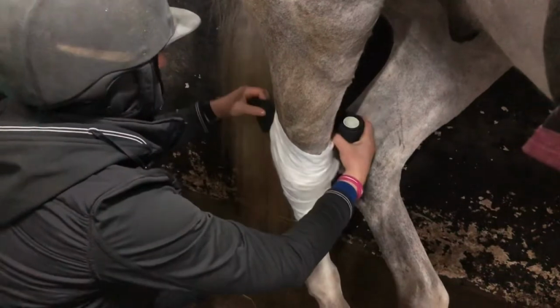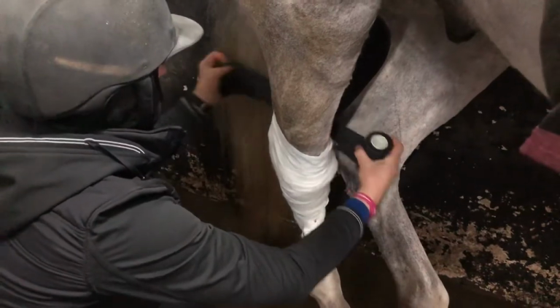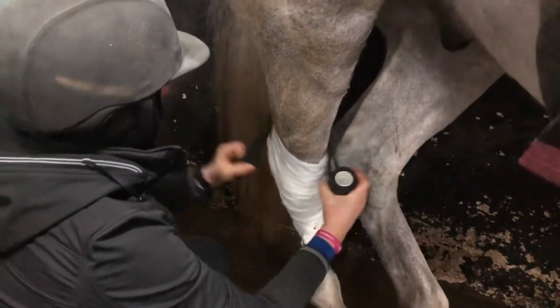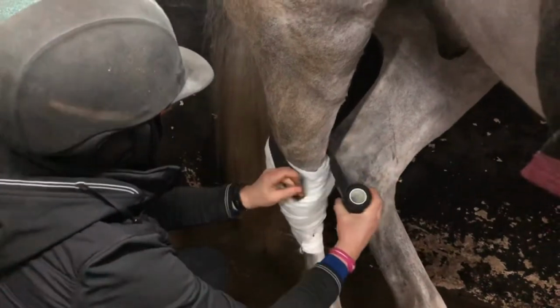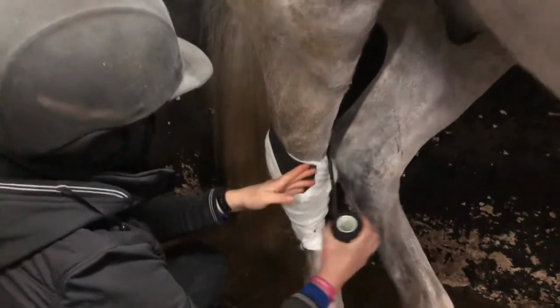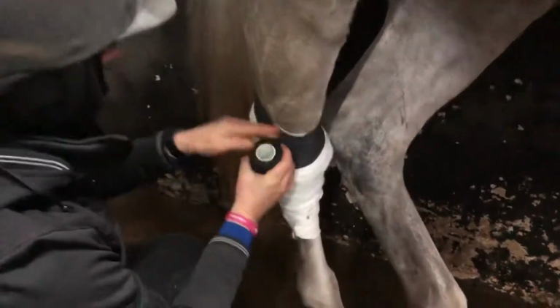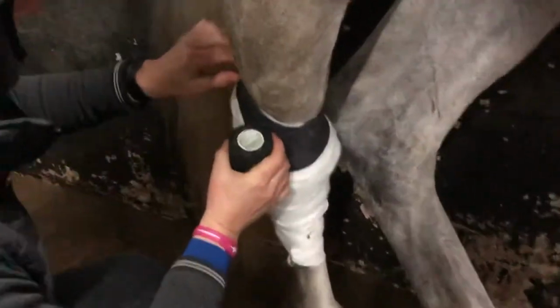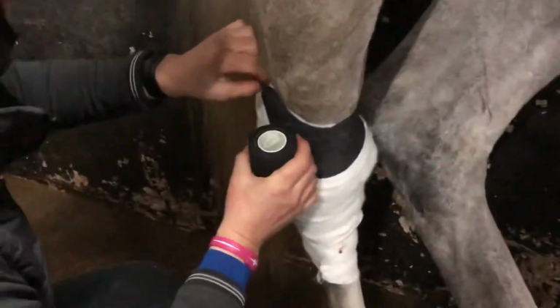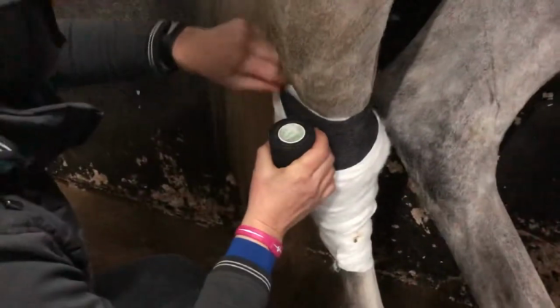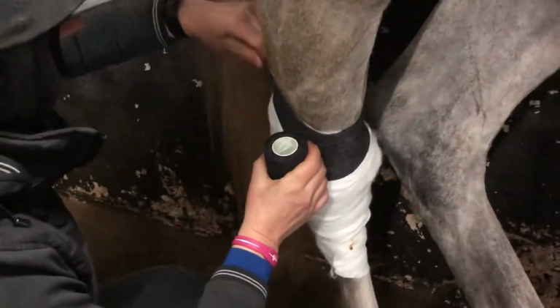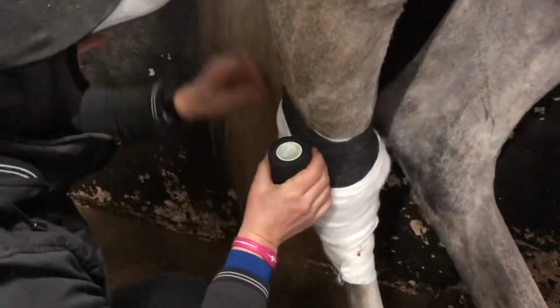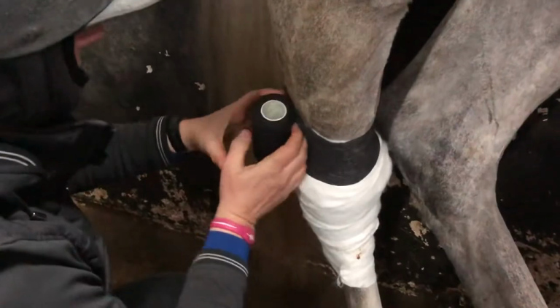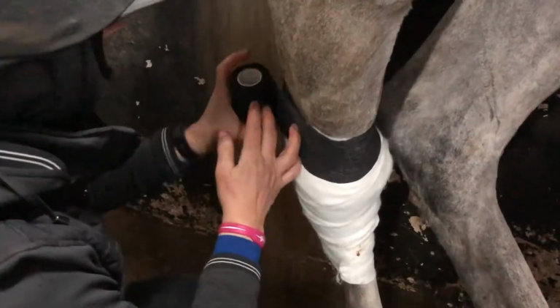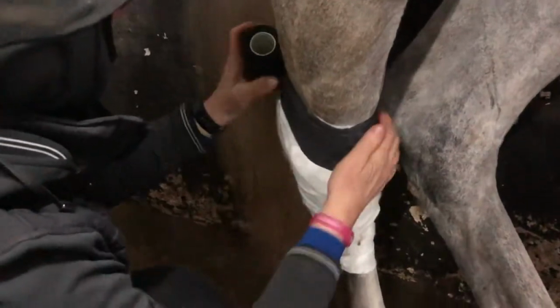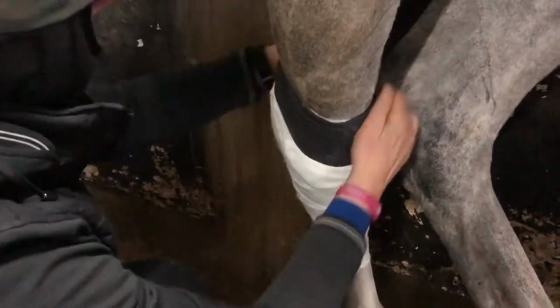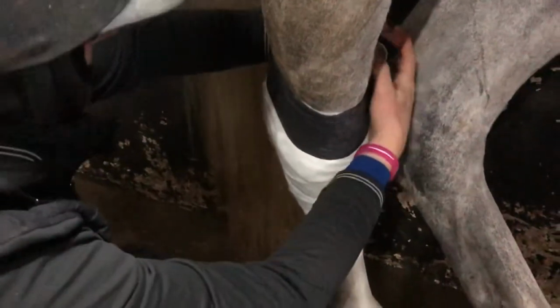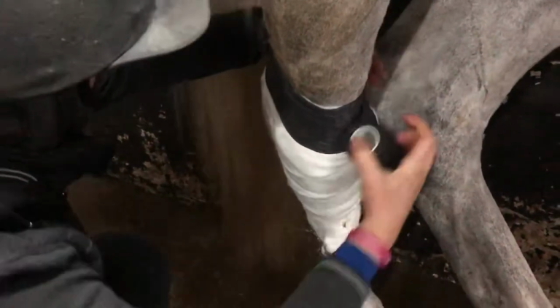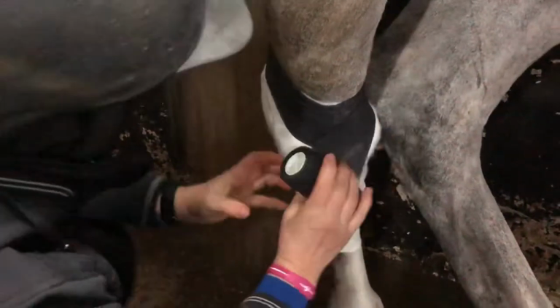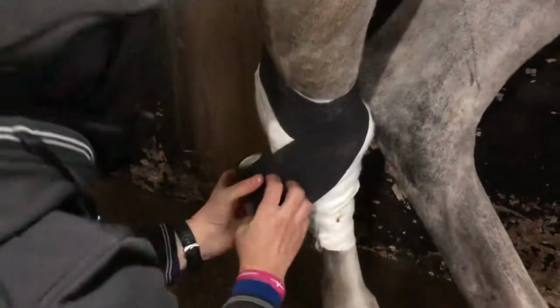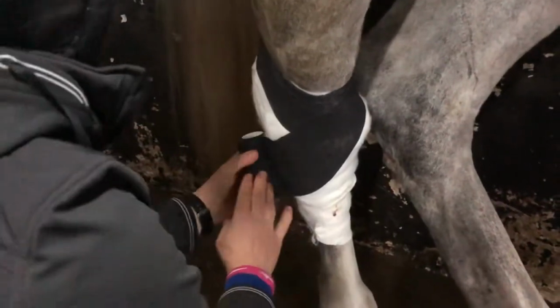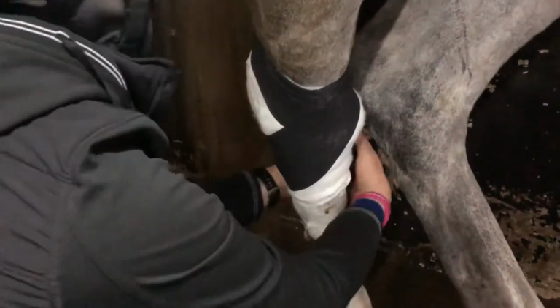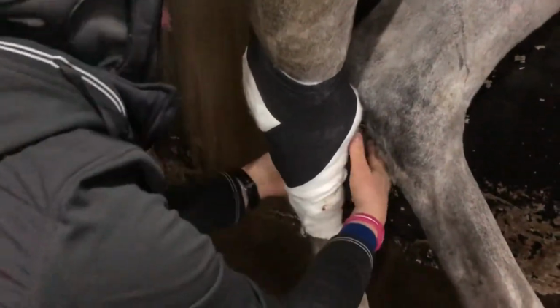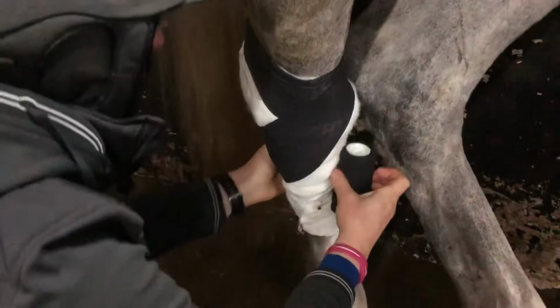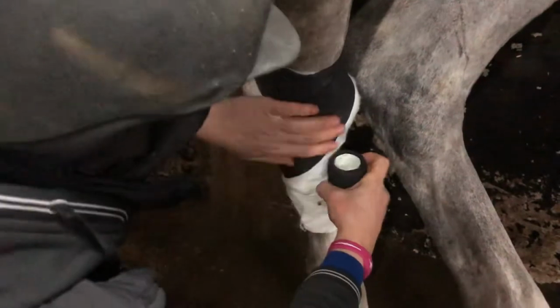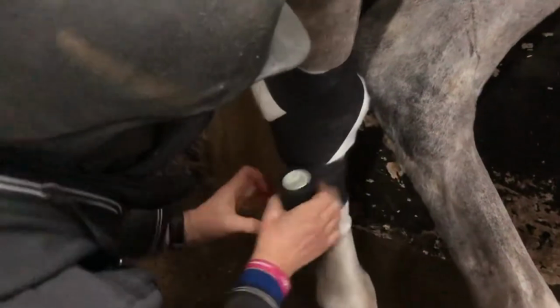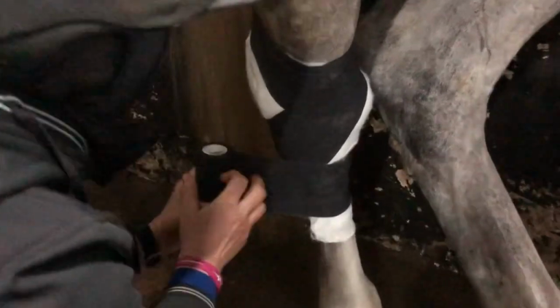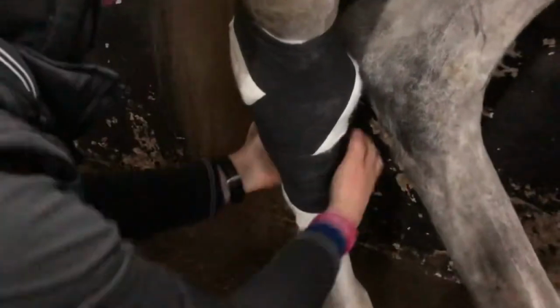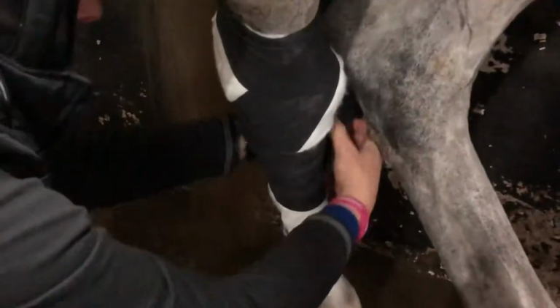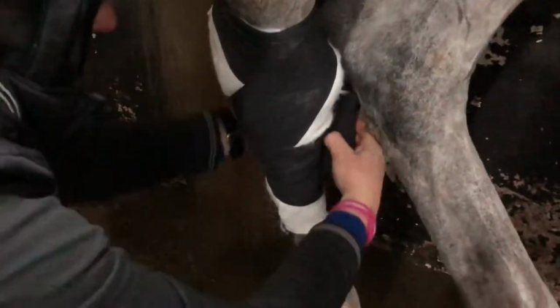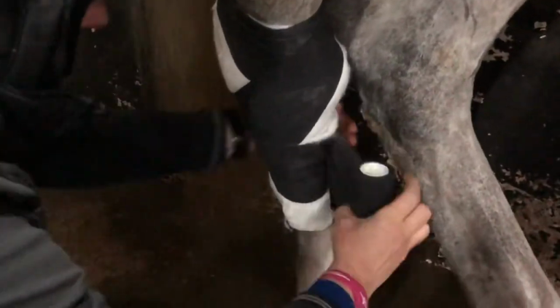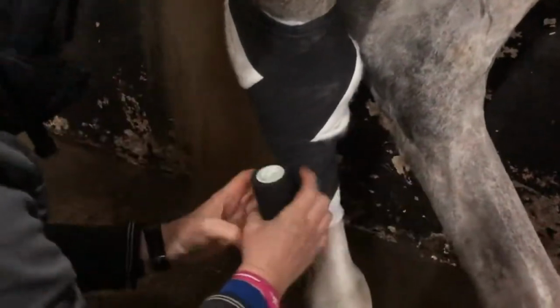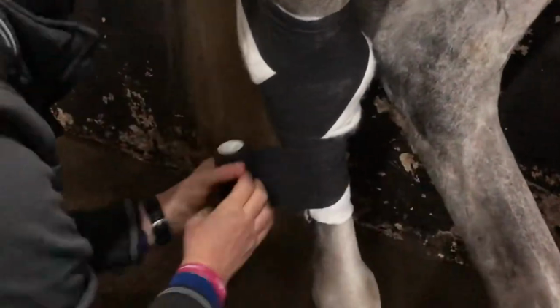So I'm going to pull it tight around the top, keeping it smooth. Down, across, keeping it smooth, around, around.